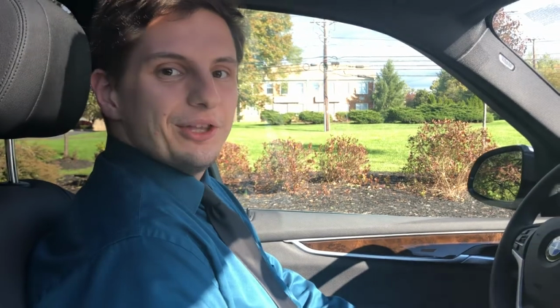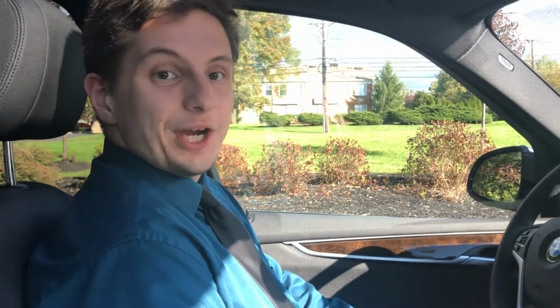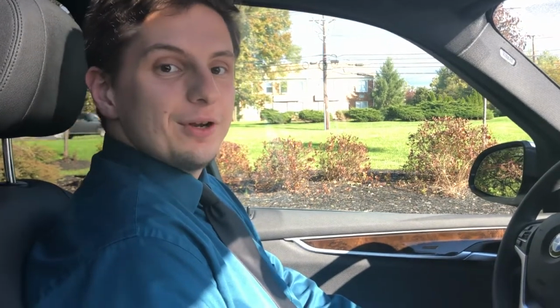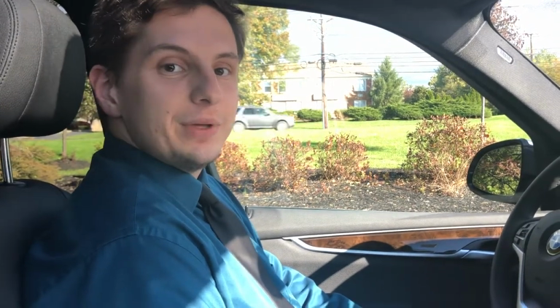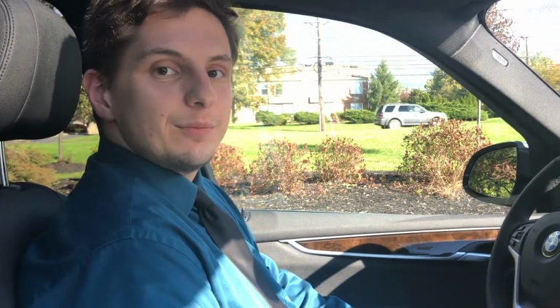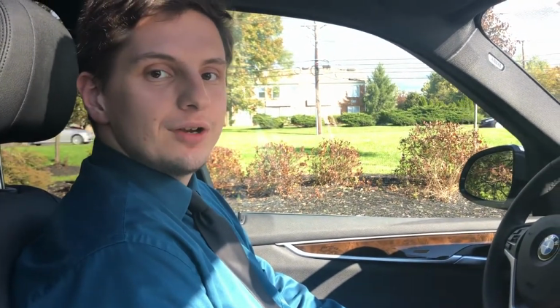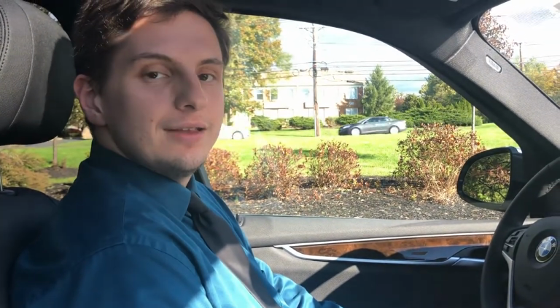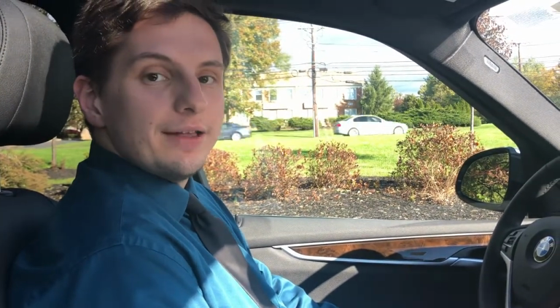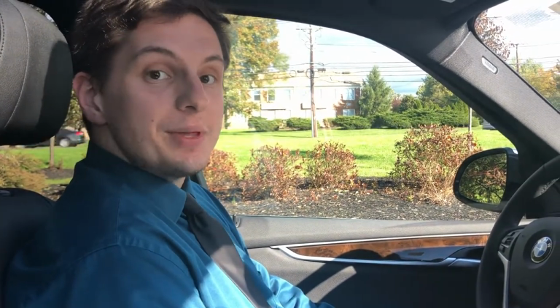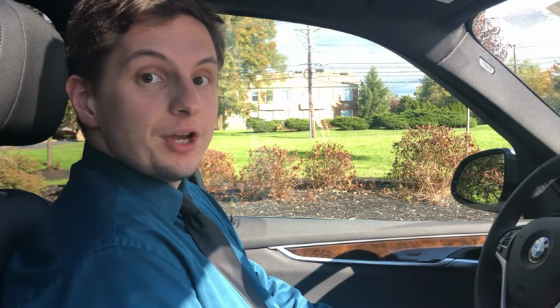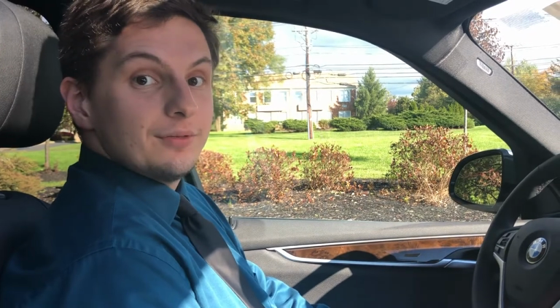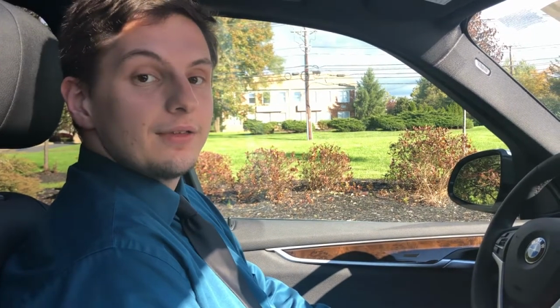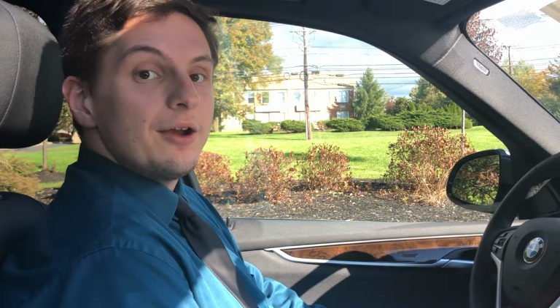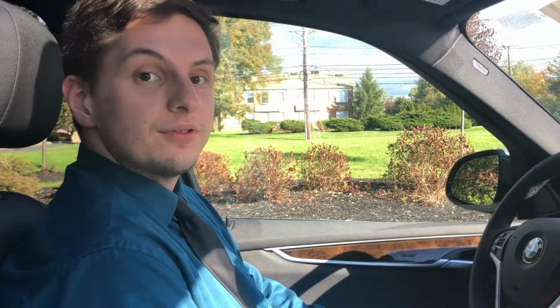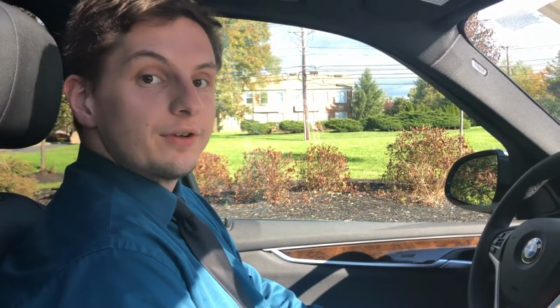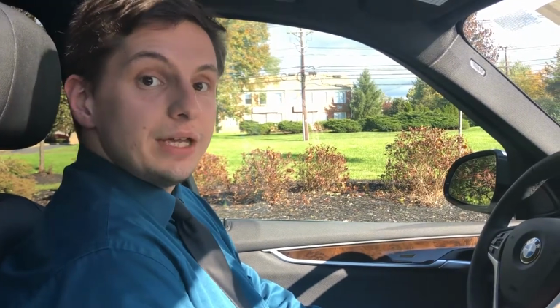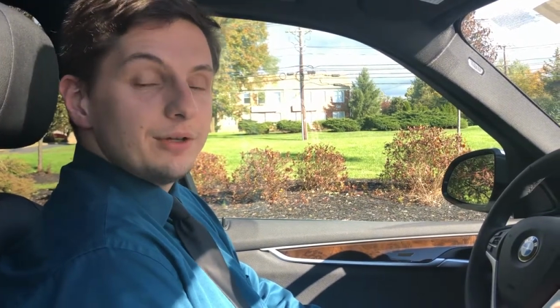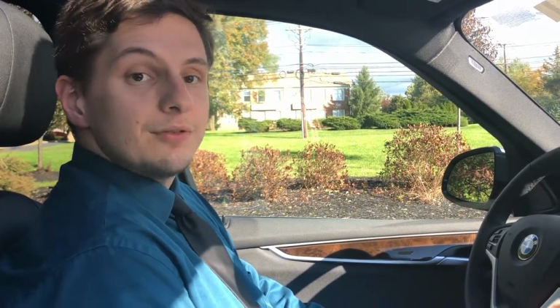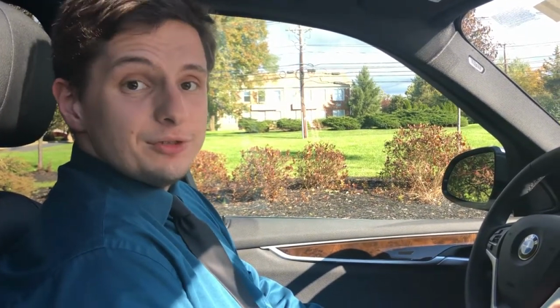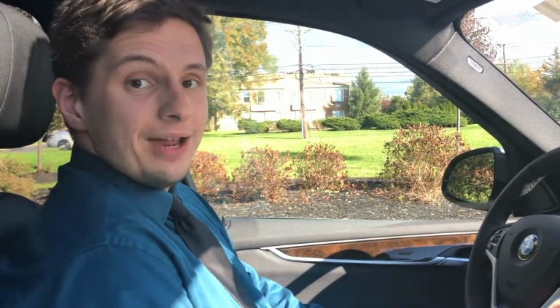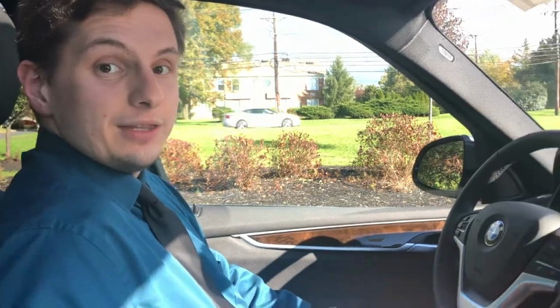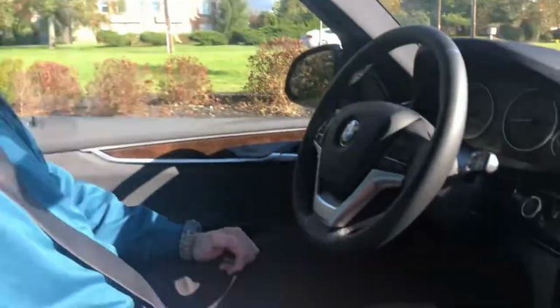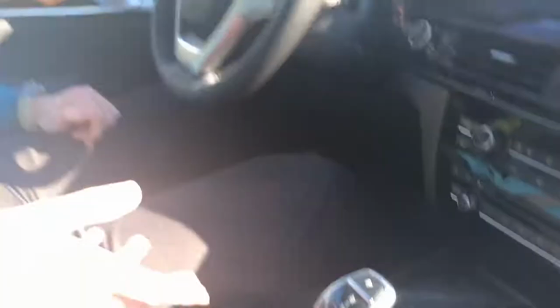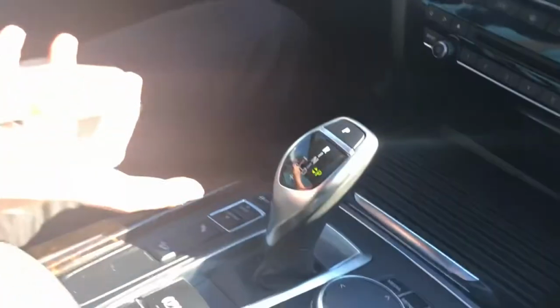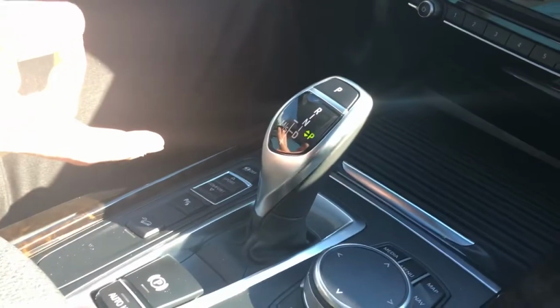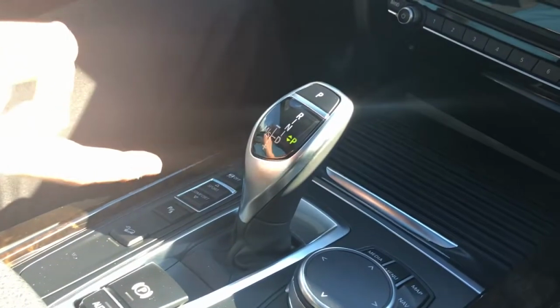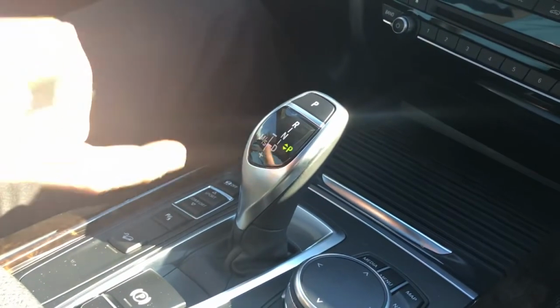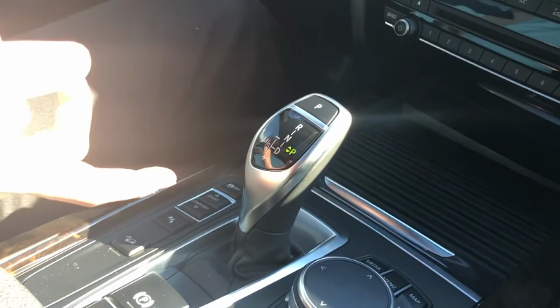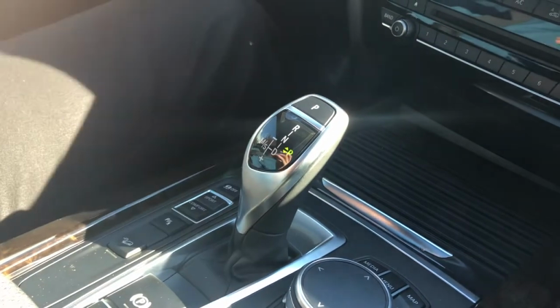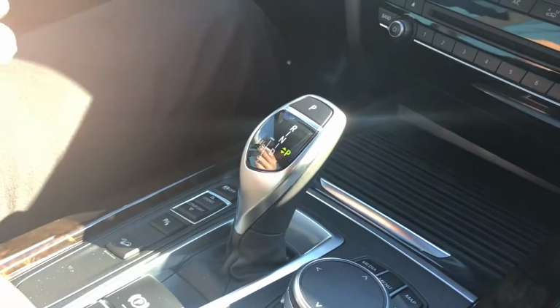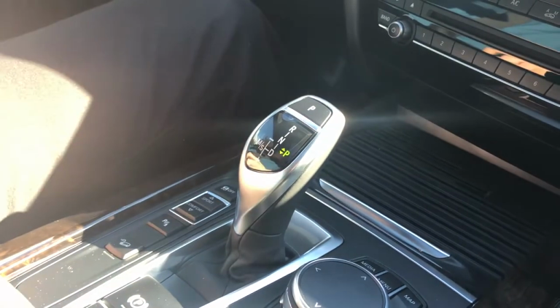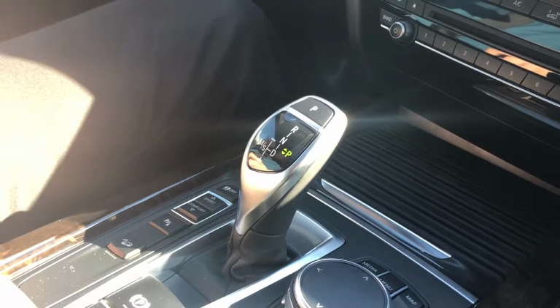Hello, this is Jared Shepard over here at BMW Bridgewater, and today I want to answer a commonly asked question as far as how to use a shifter on a BMW. So go ahead and take a look in the middle right here. This is the common BMW shifter for automatic BMWs.